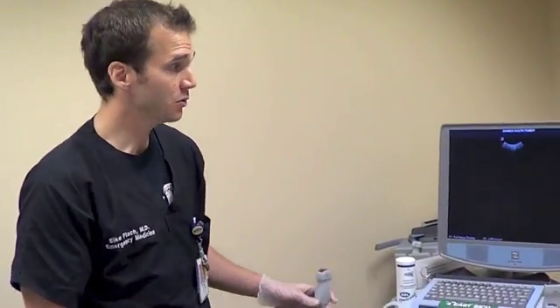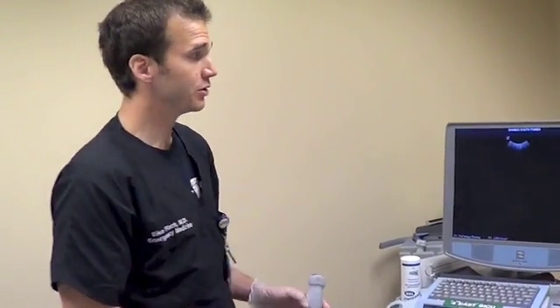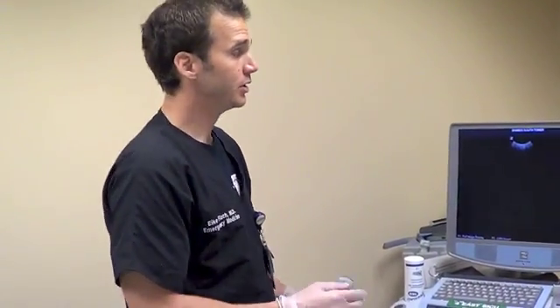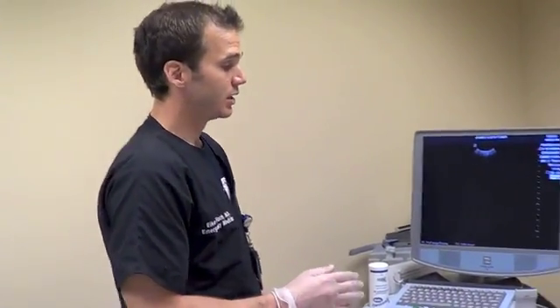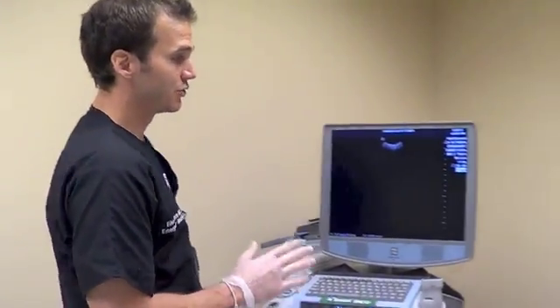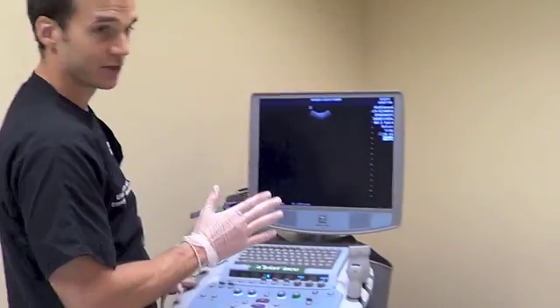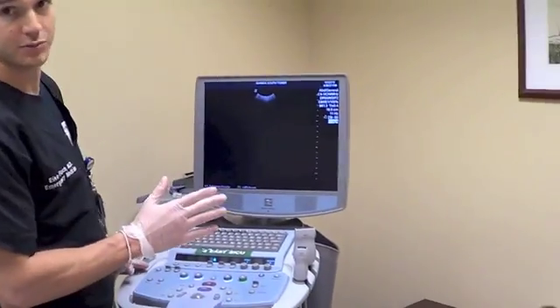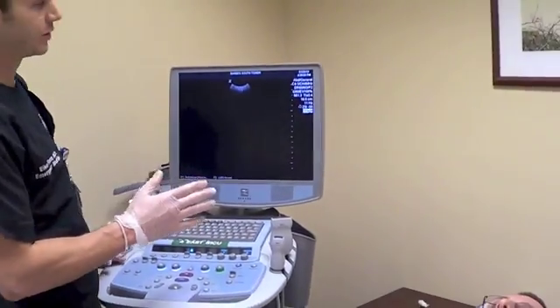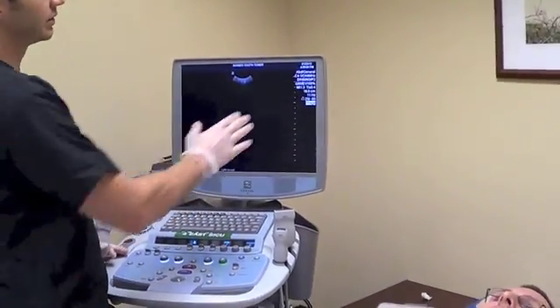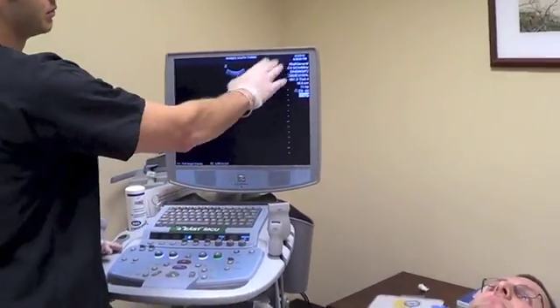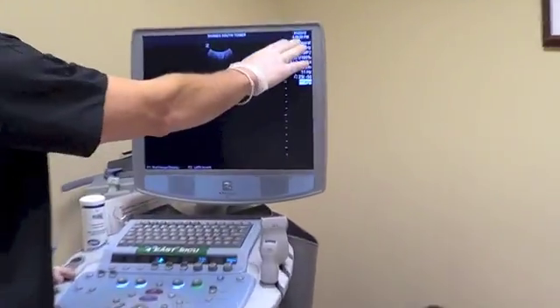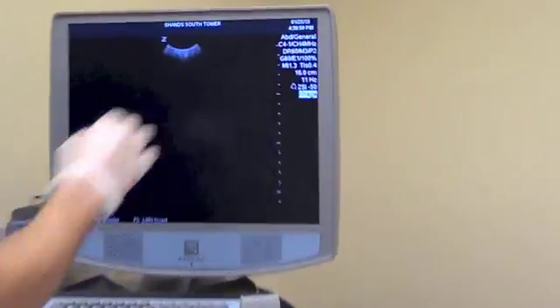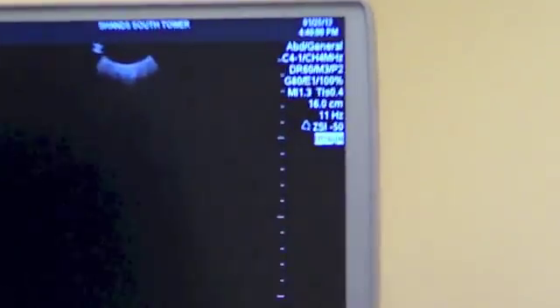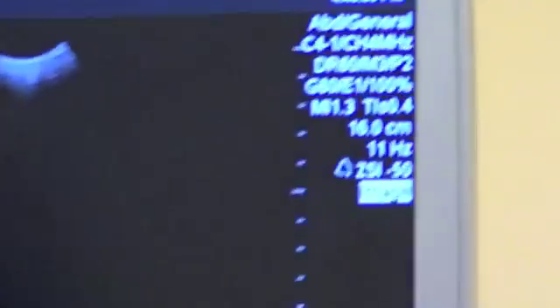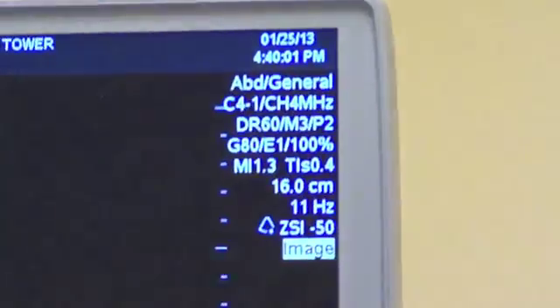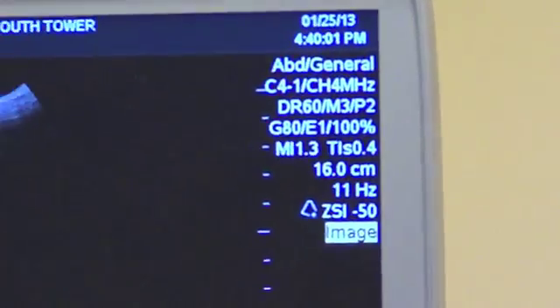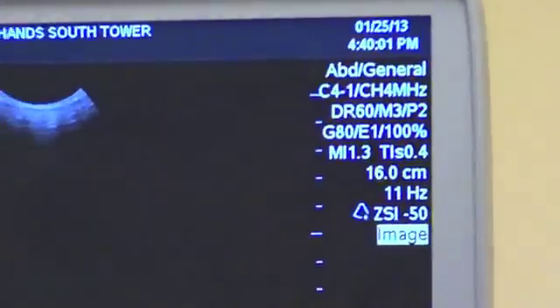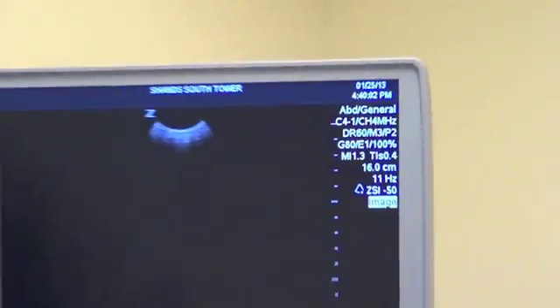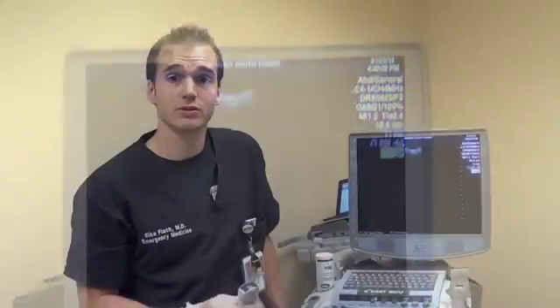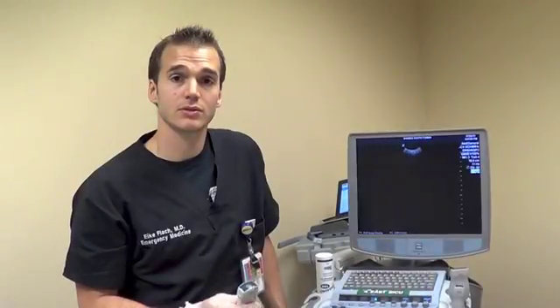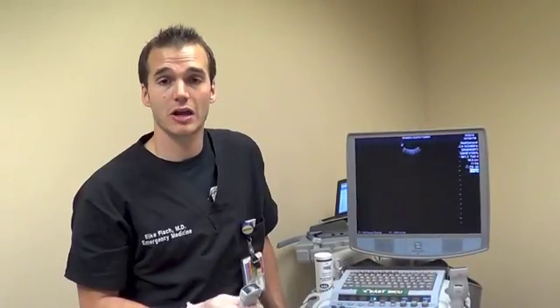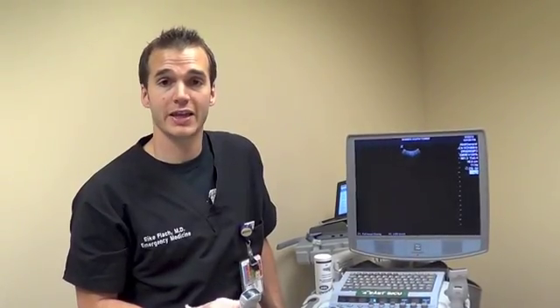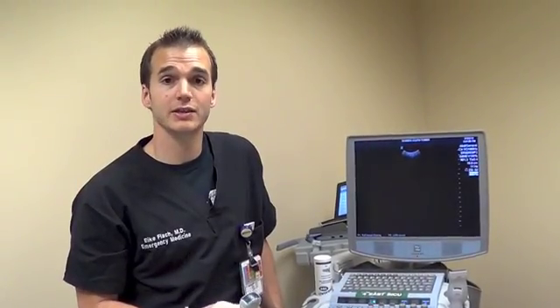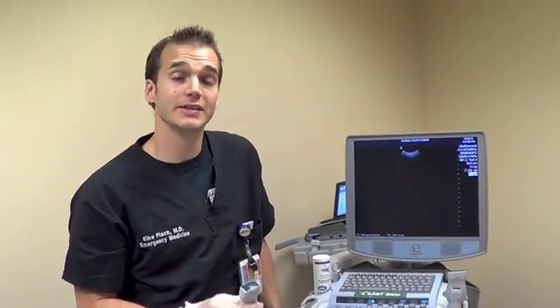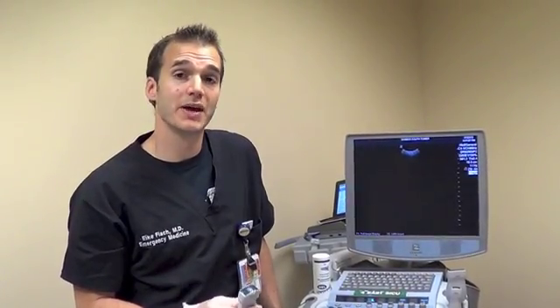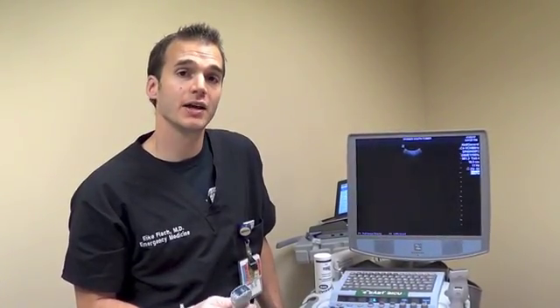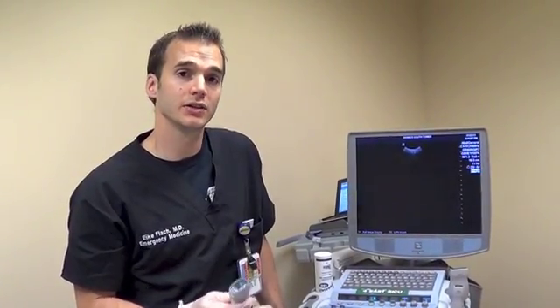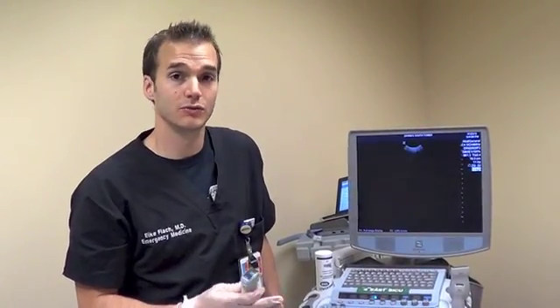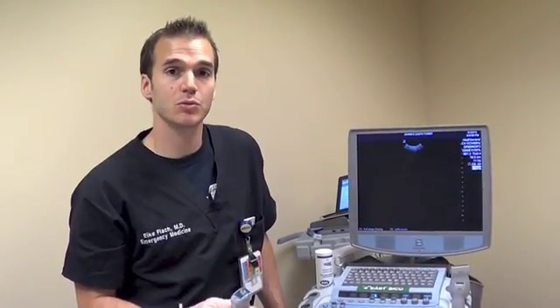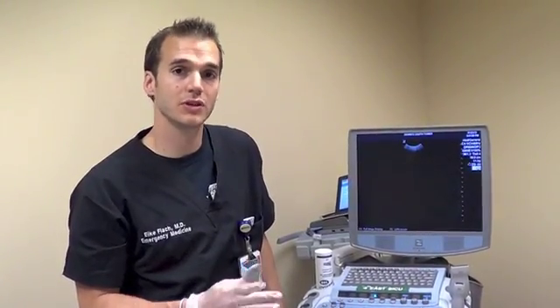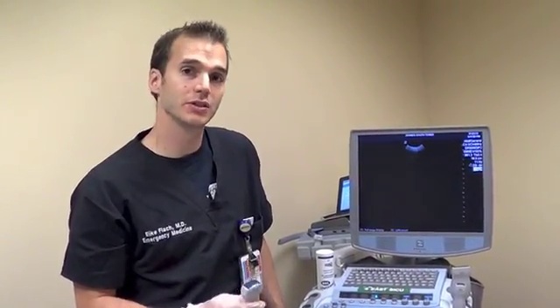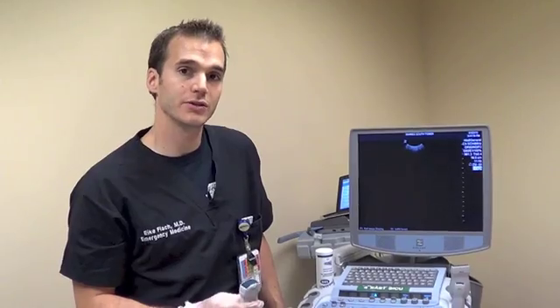You want to make sure your machine, whichever system you're using, is in the abdominal preset. First, start out scanning the asymptomatic side to give us the reference point for that particular patient.